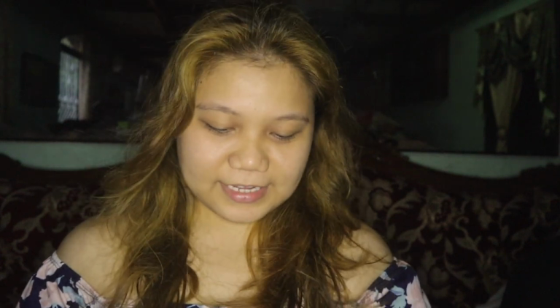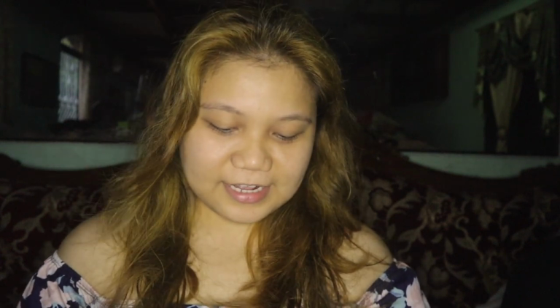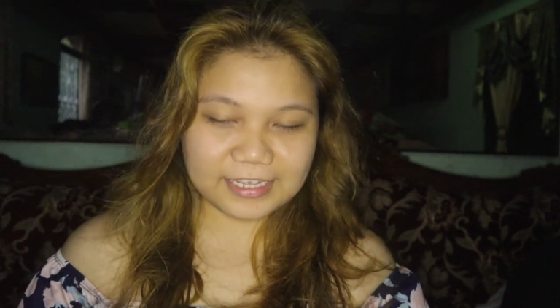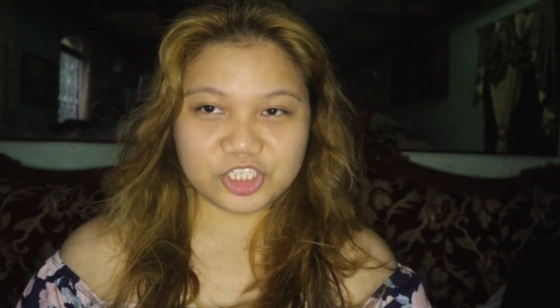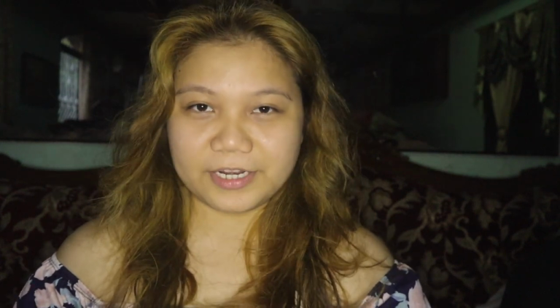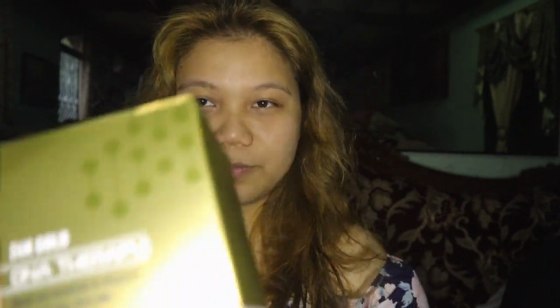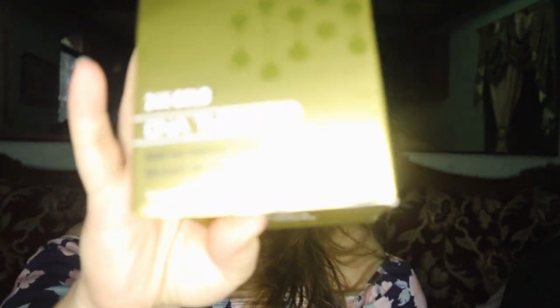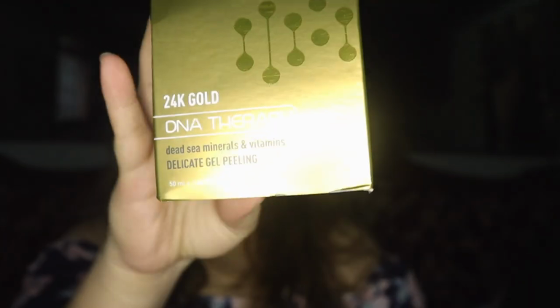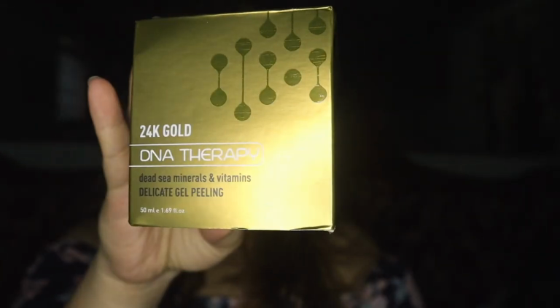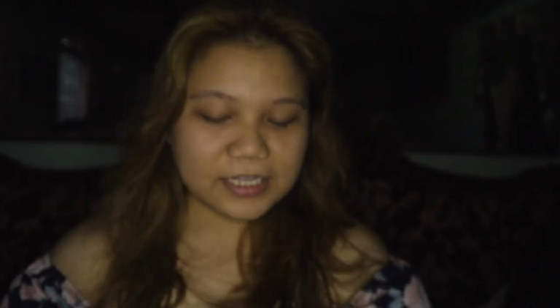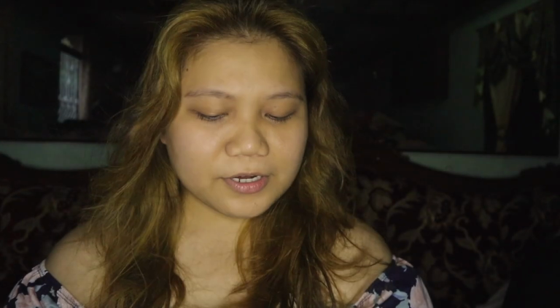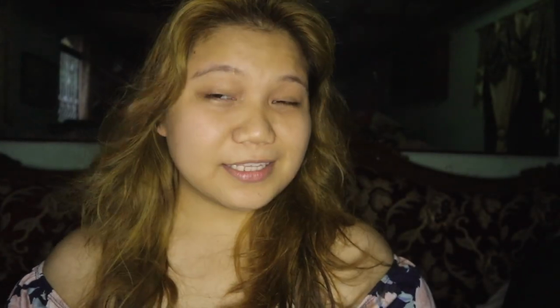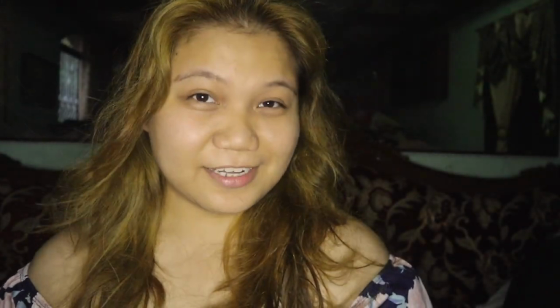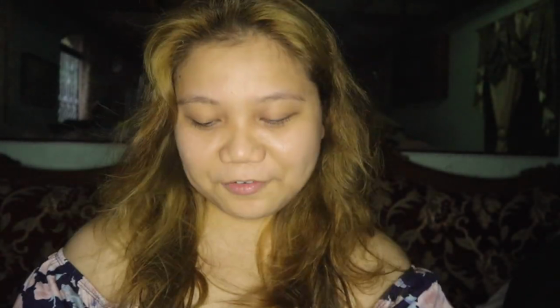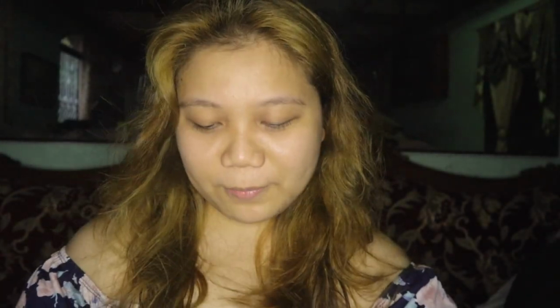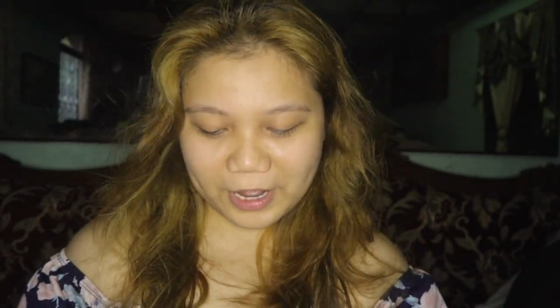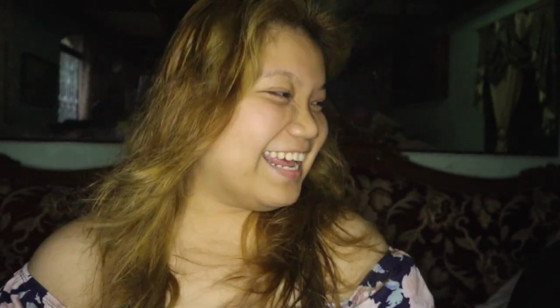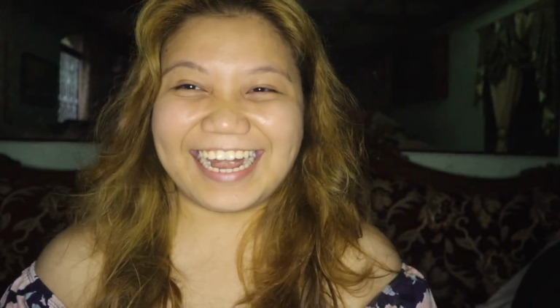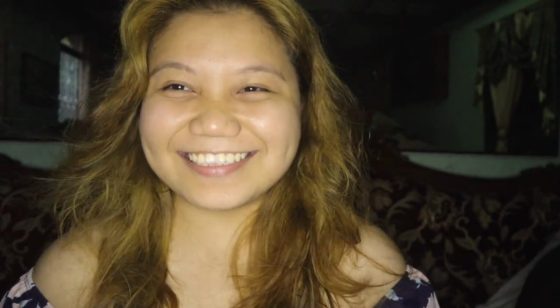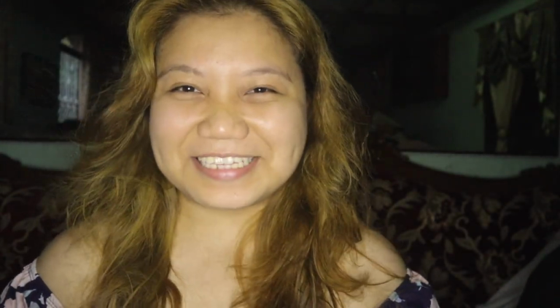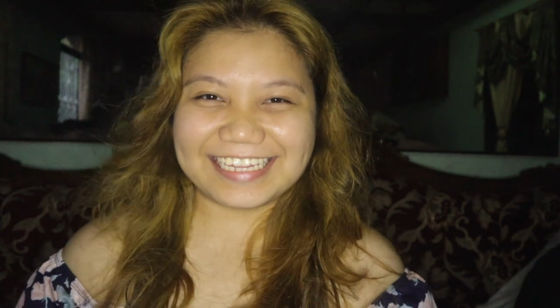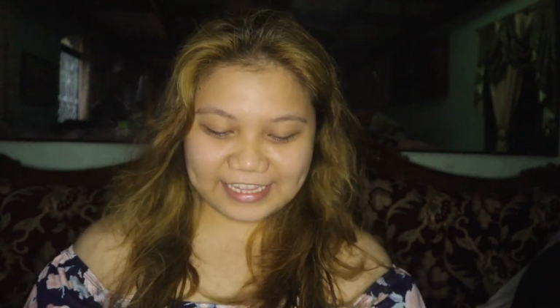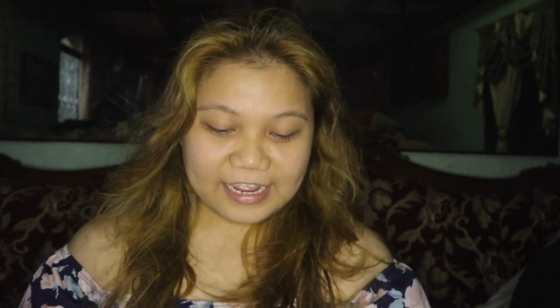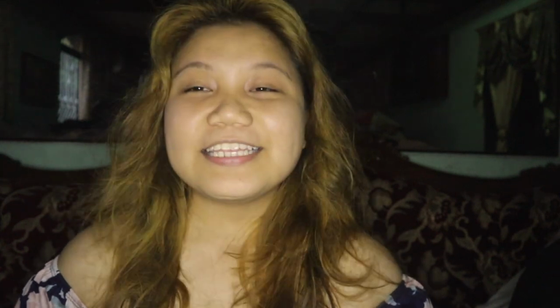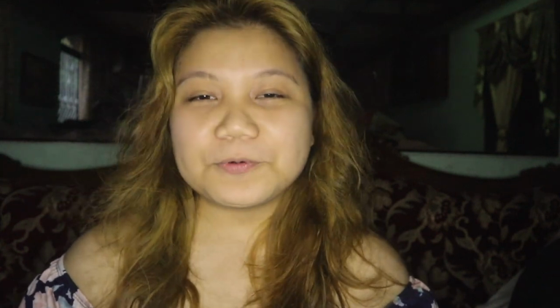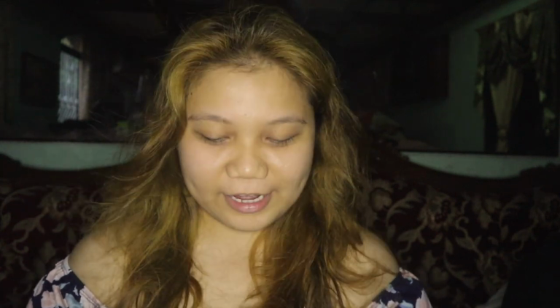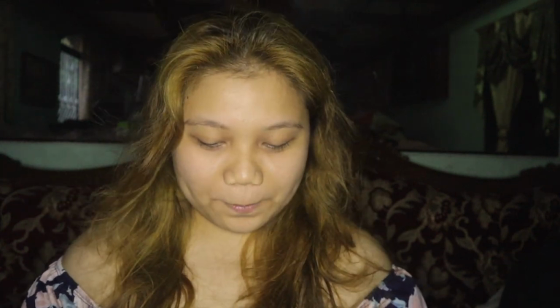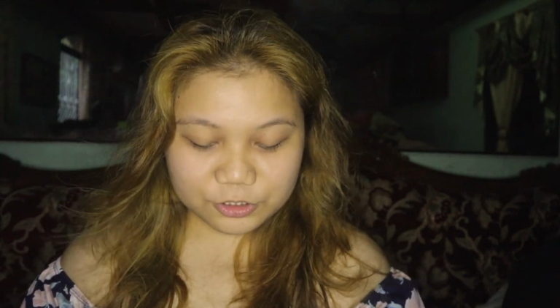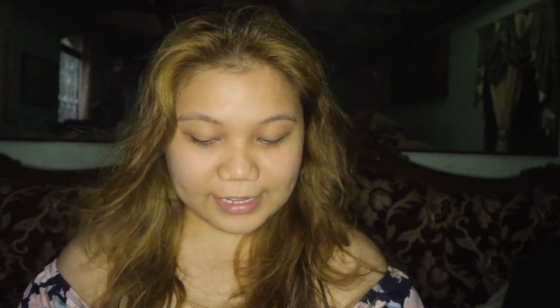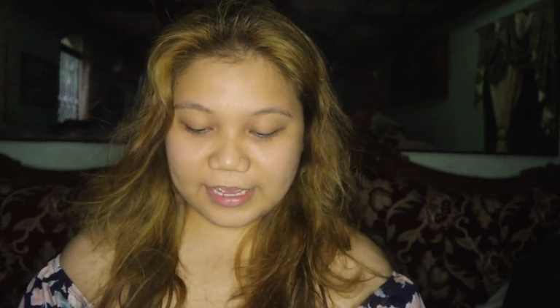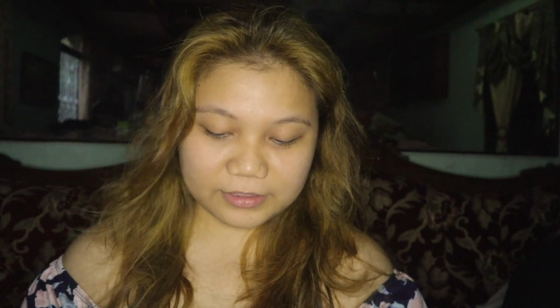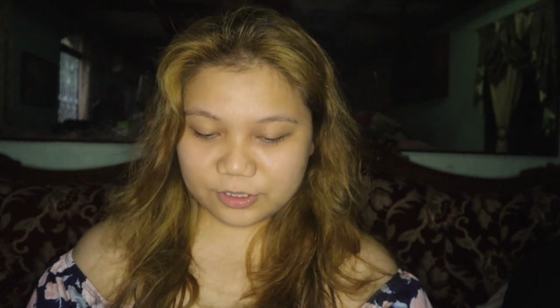And next, this is the Delicate Gel Peeling — I'm going to show you this one. This is worth 20,000 pesos, if I remember correctly. It's expensive, I know, but it's incredibly effective. Let me show you.